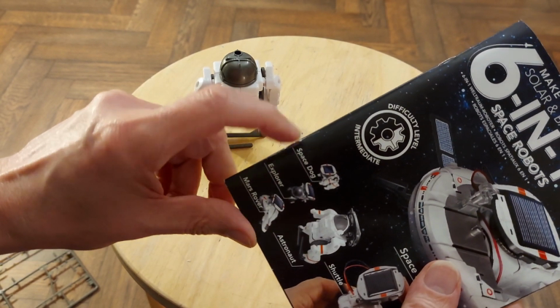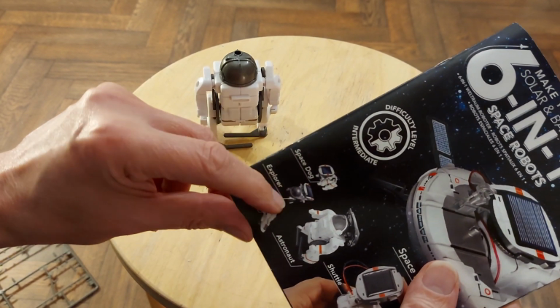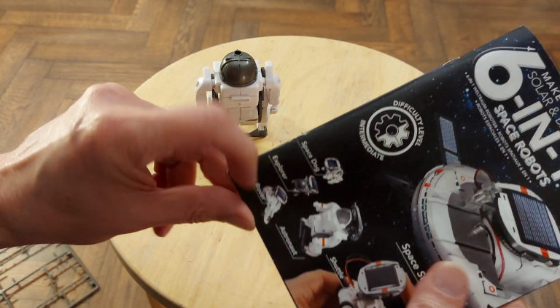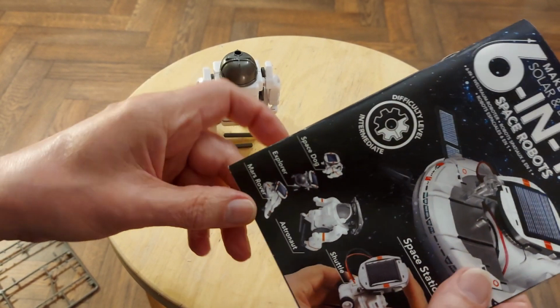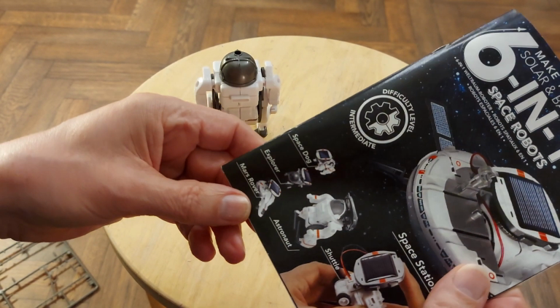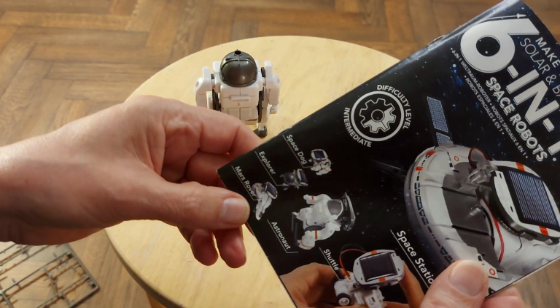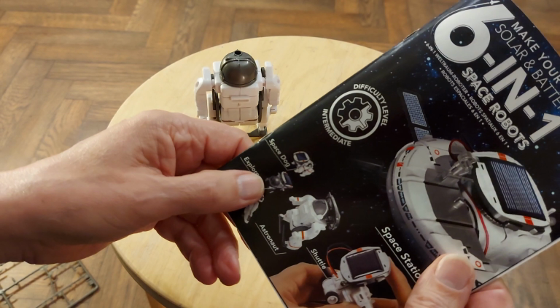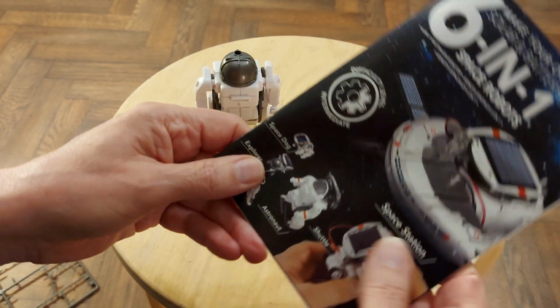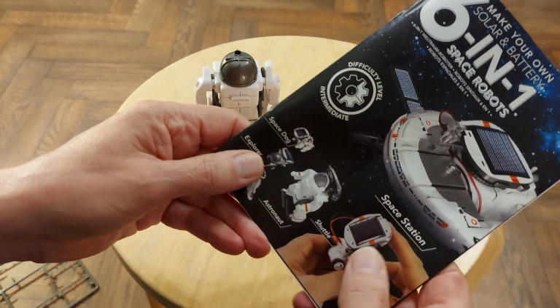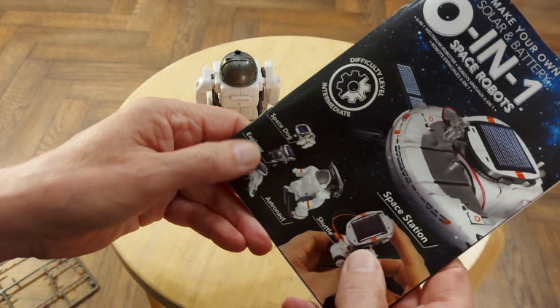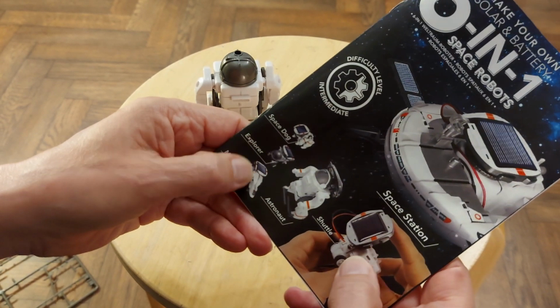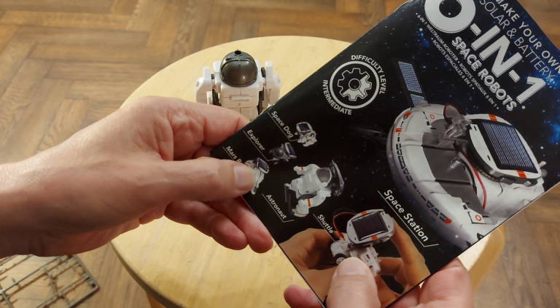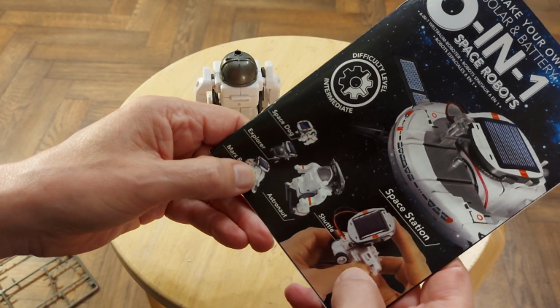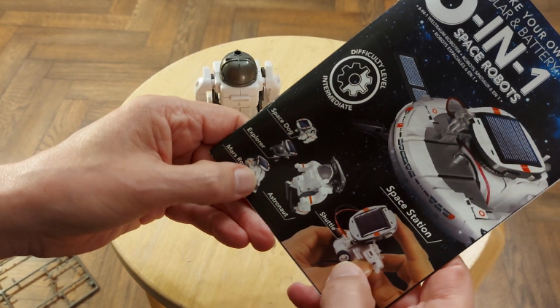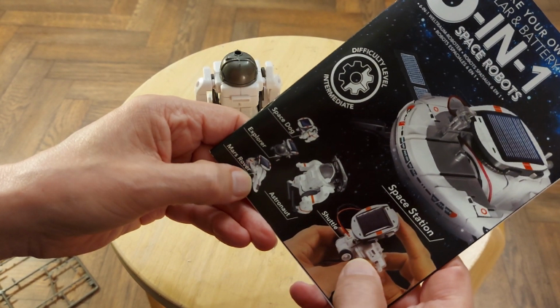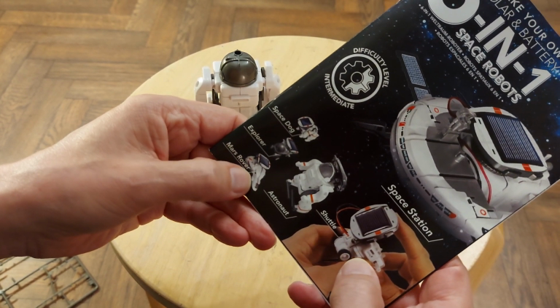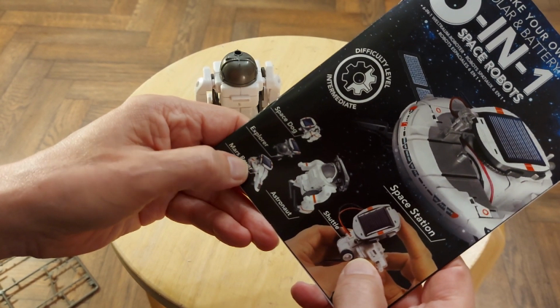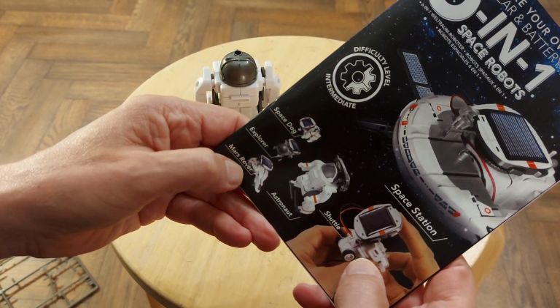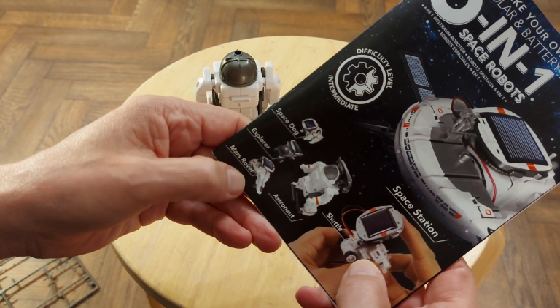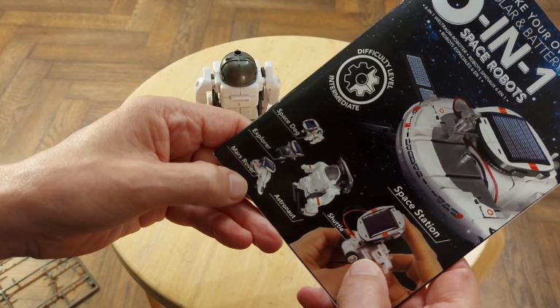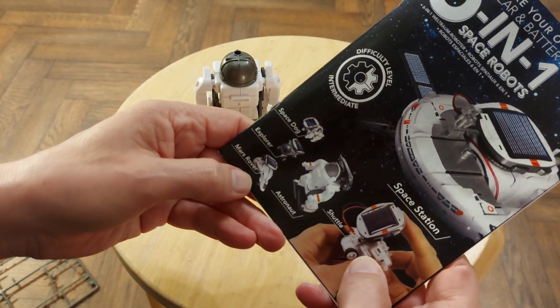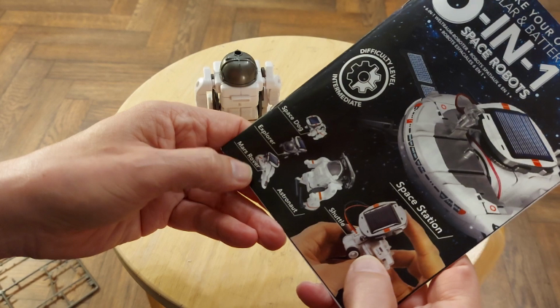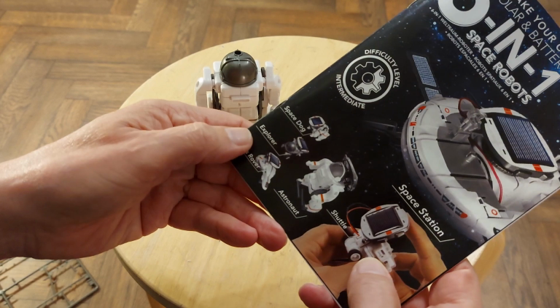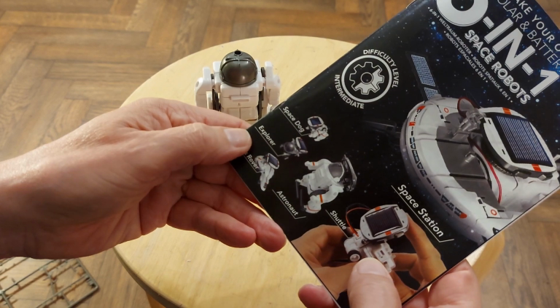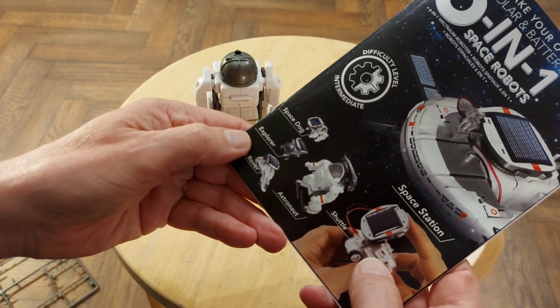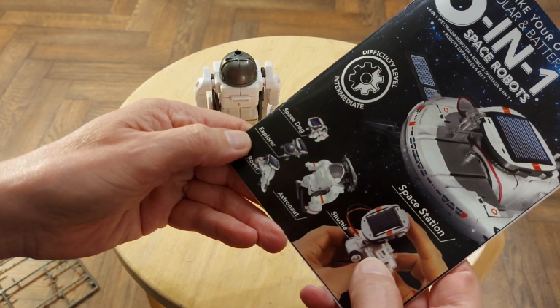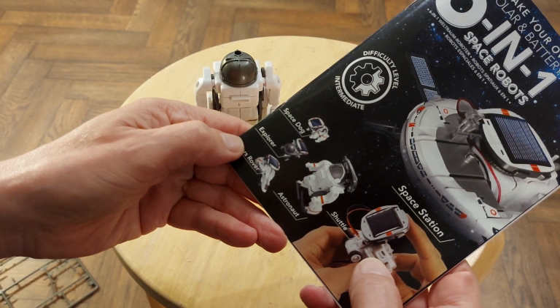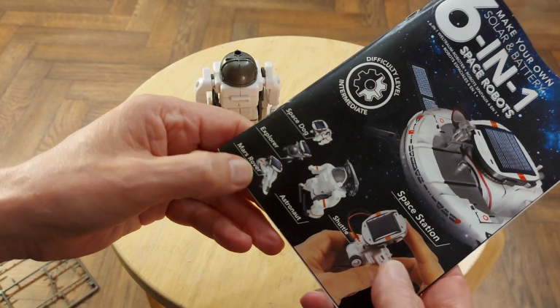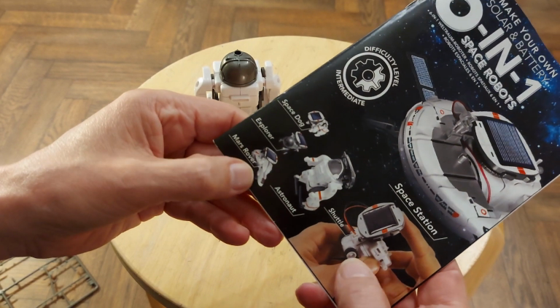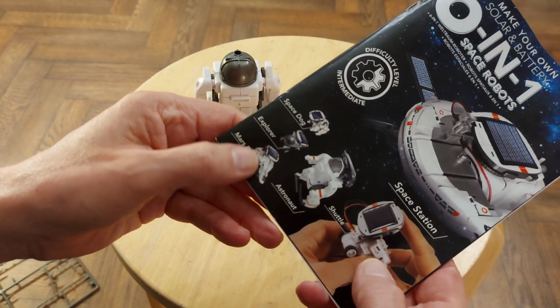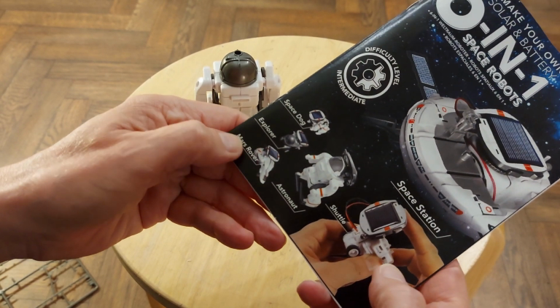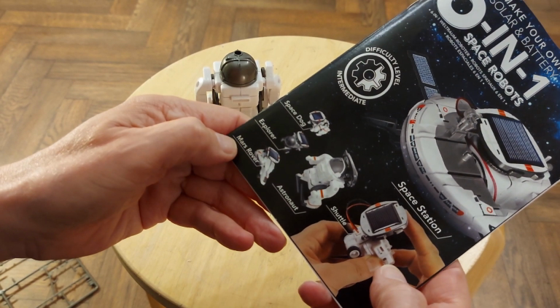The rest of them, they're basically the same thing. They're just a little car that goes along when the sunlight hits it. Just different shaped cars.